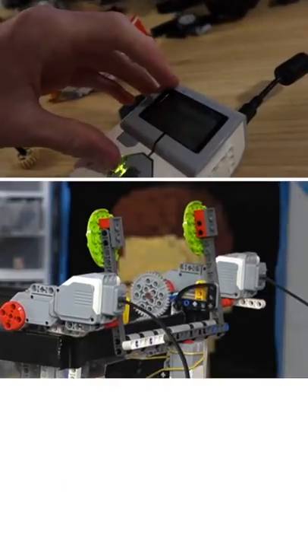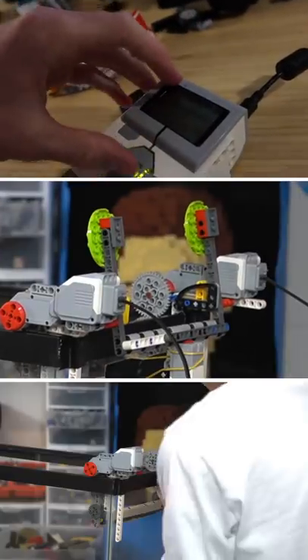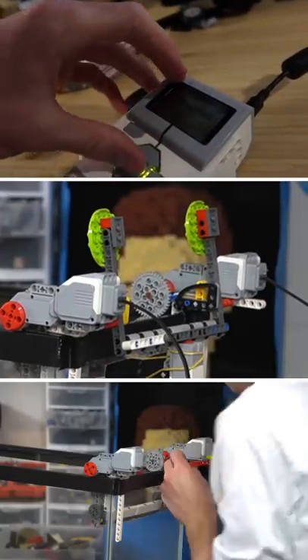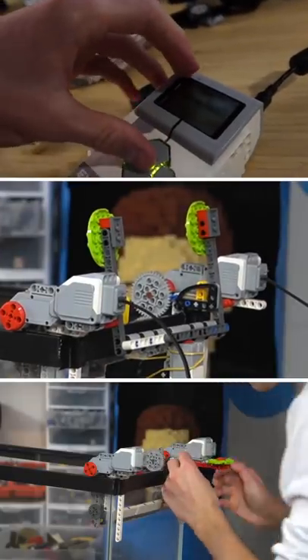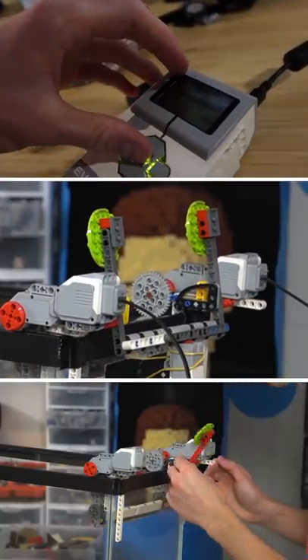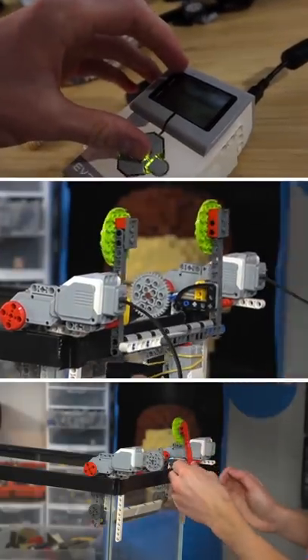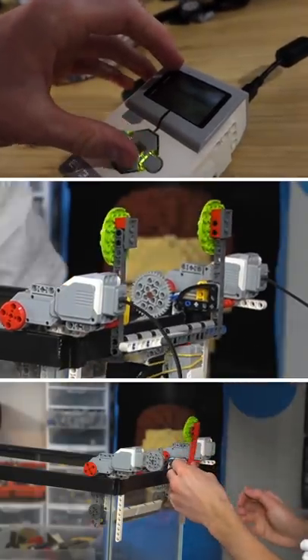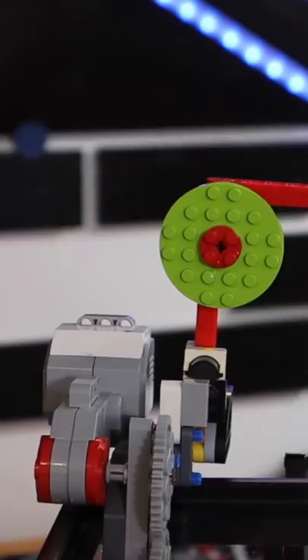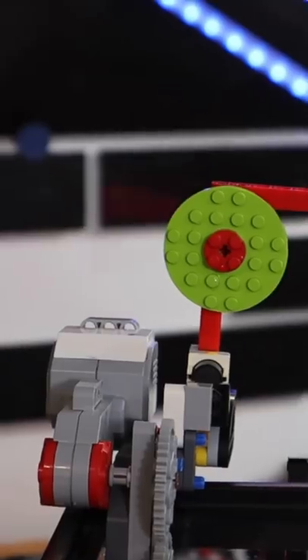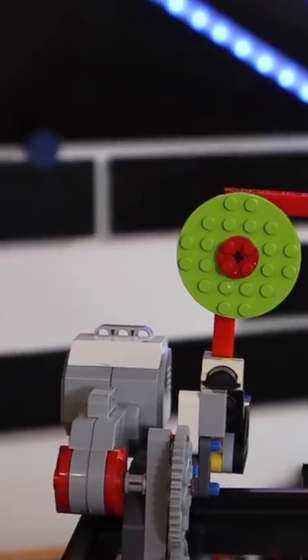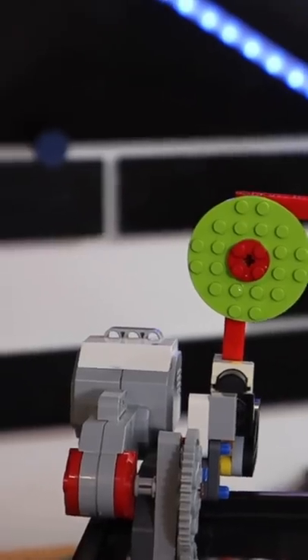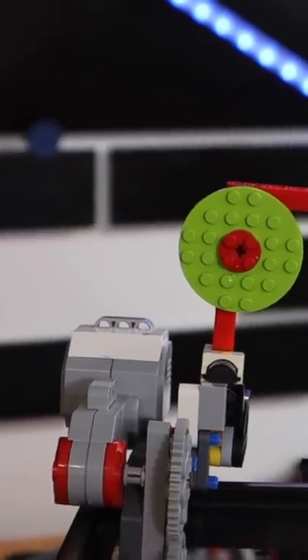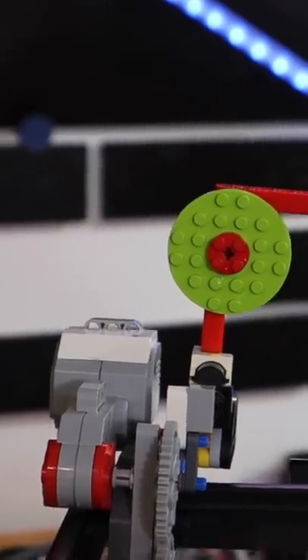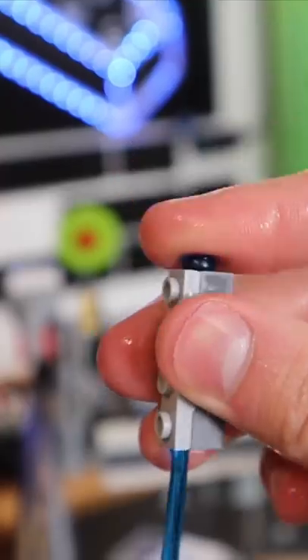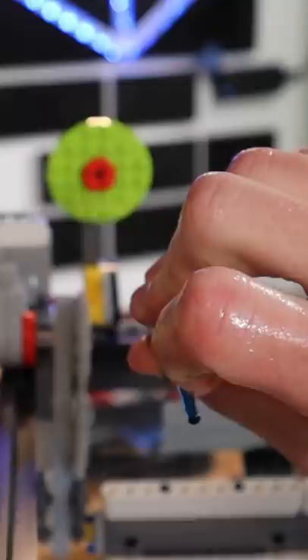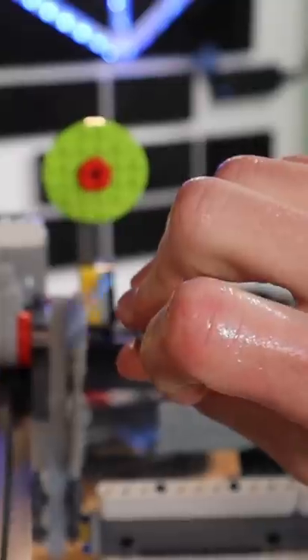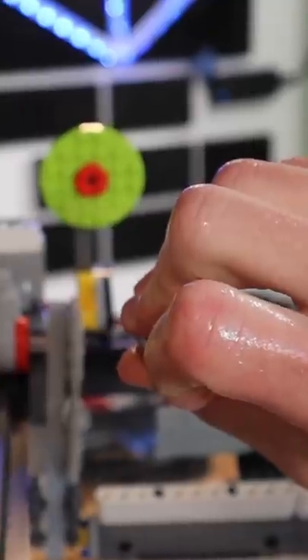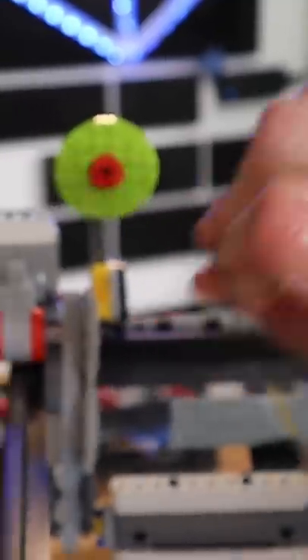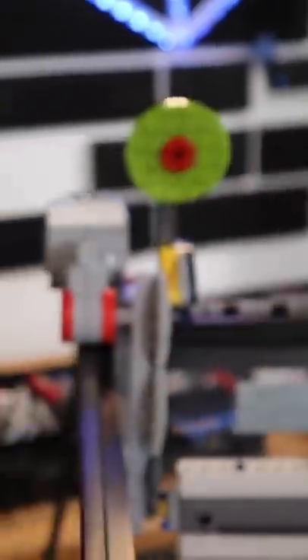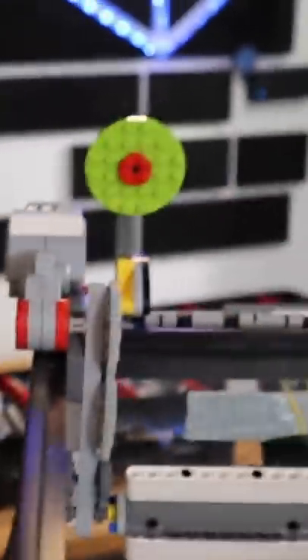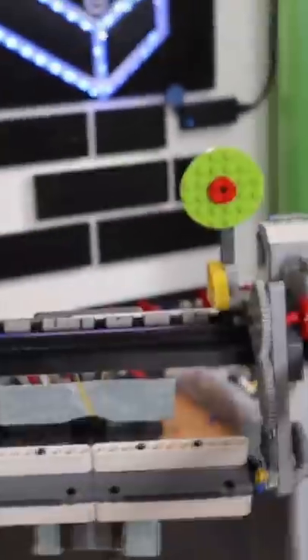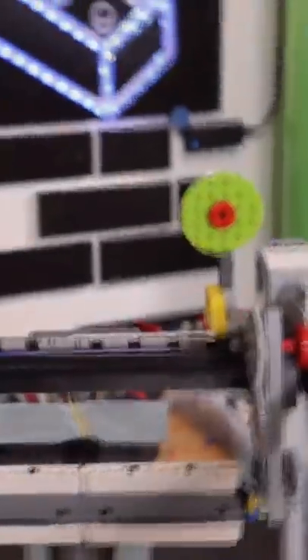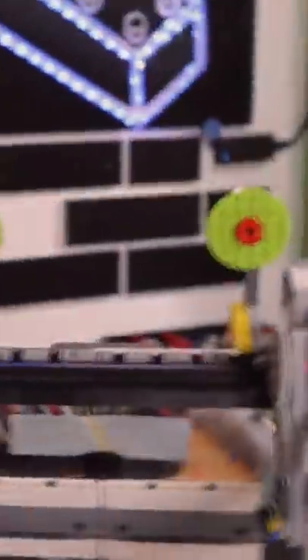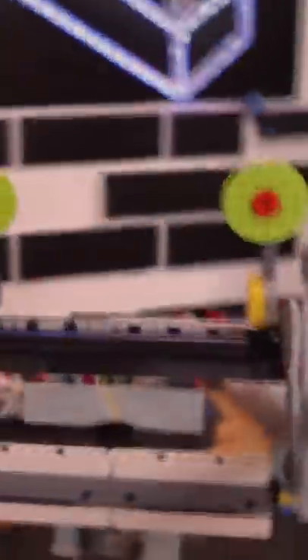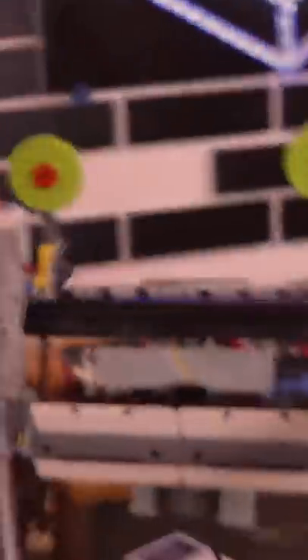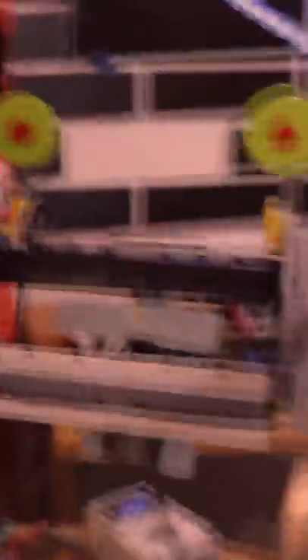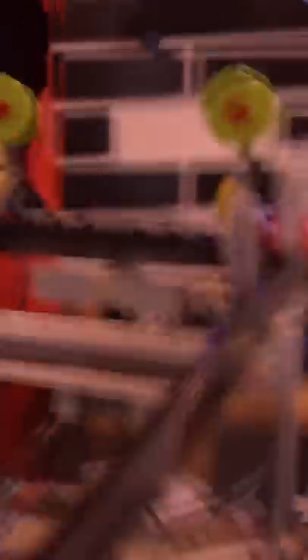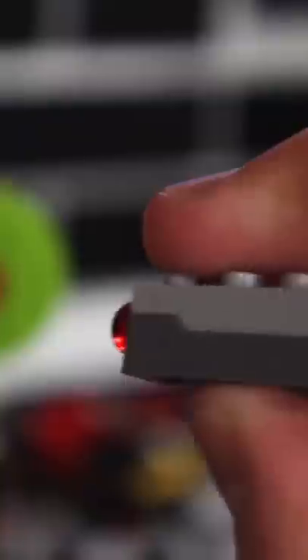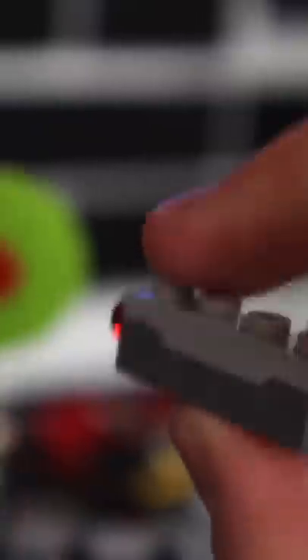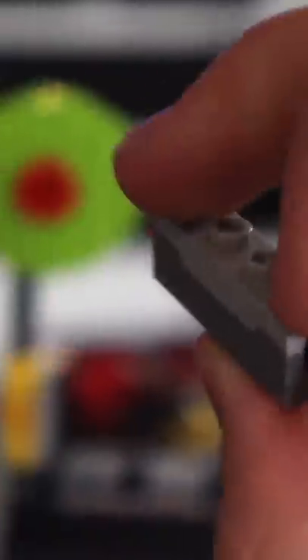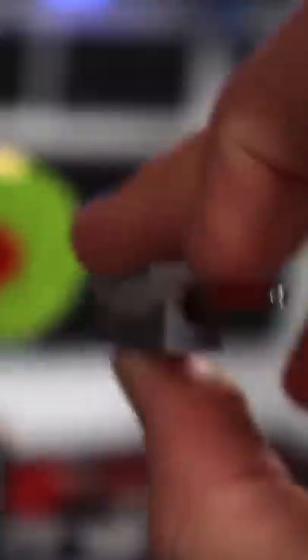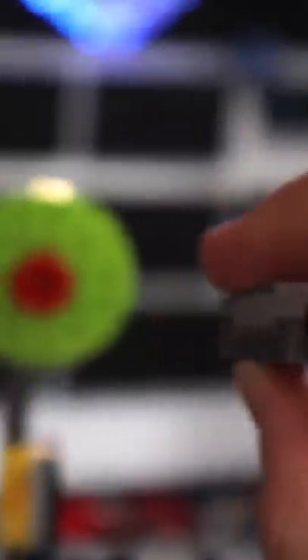I installed a Lego button sensor behind the target, and when you hit the target, it's supposed to make a sound like this. Oh, it's not strong enough still. That didn't end up working either.